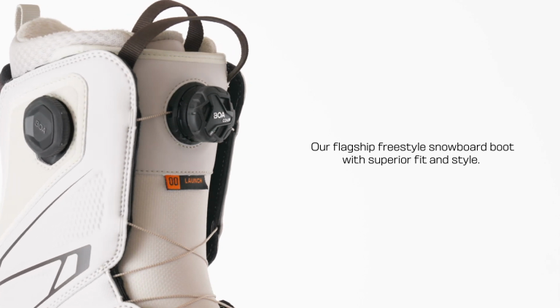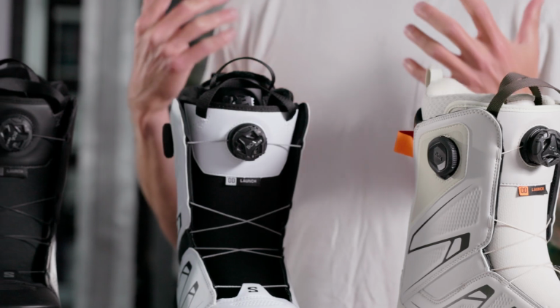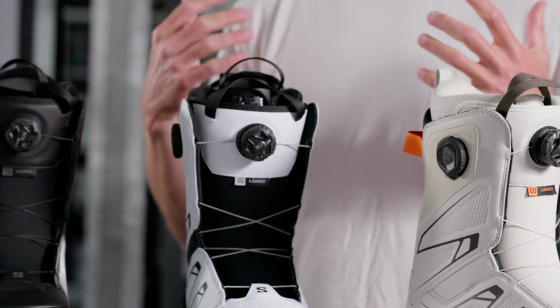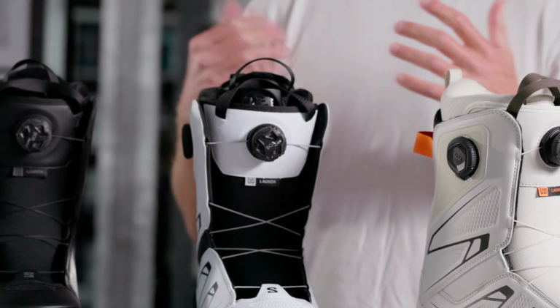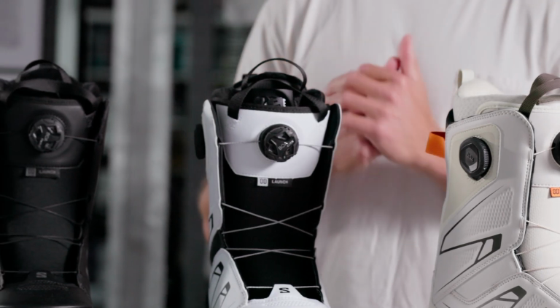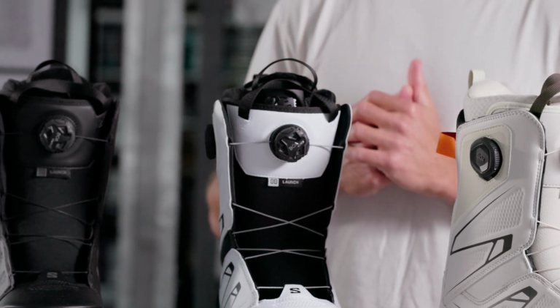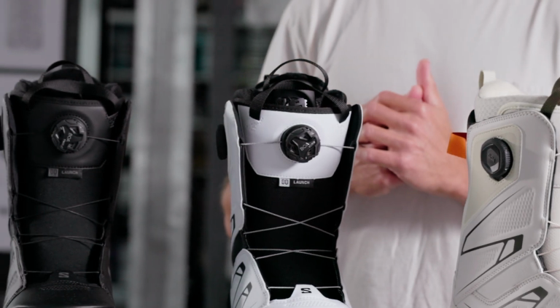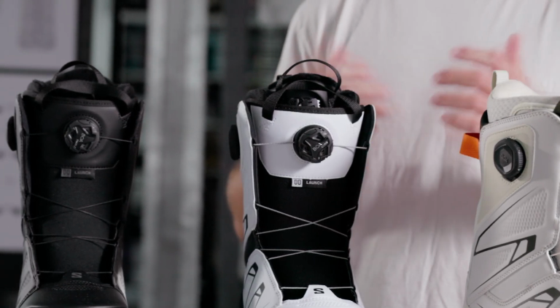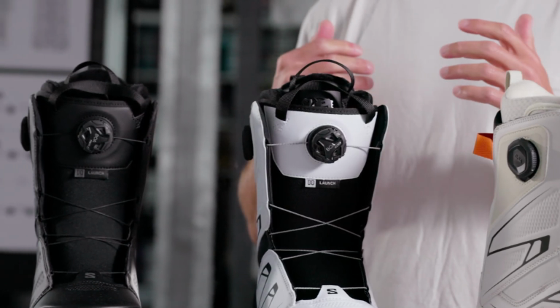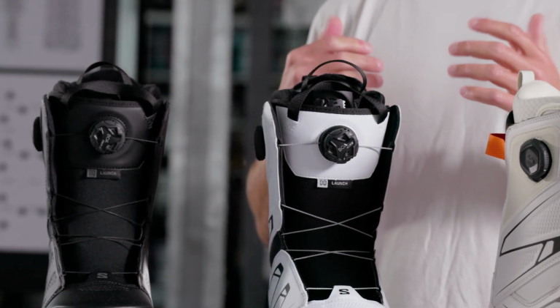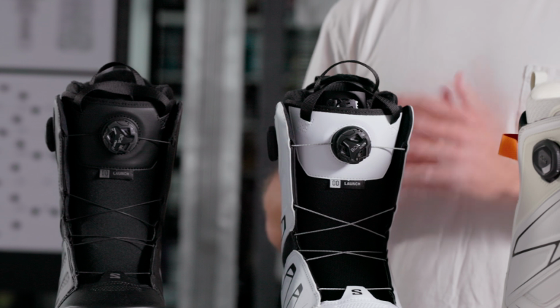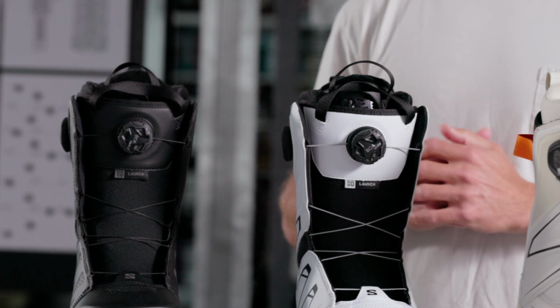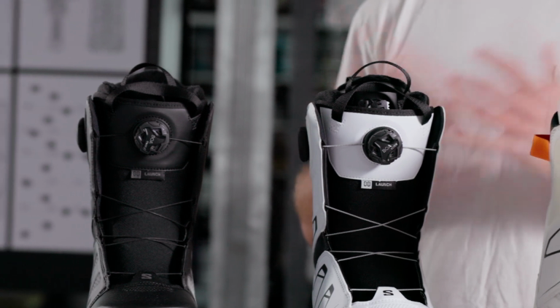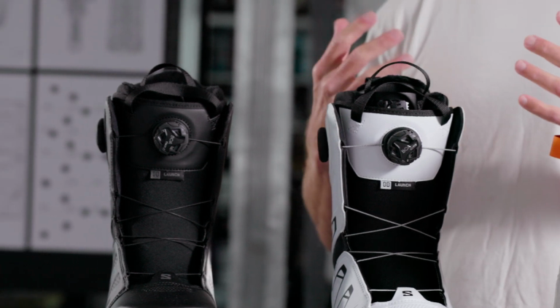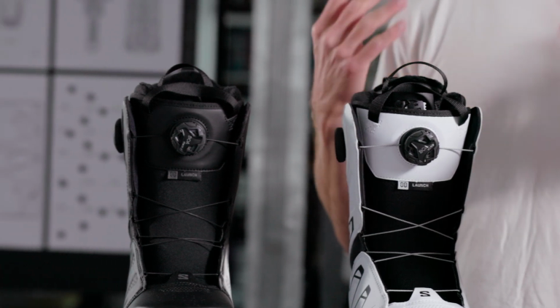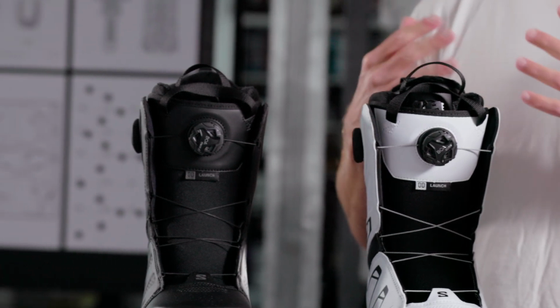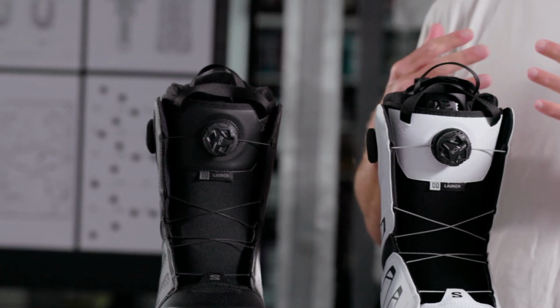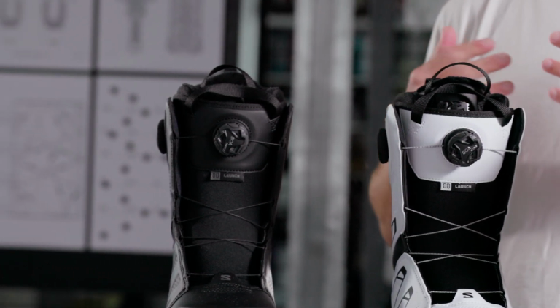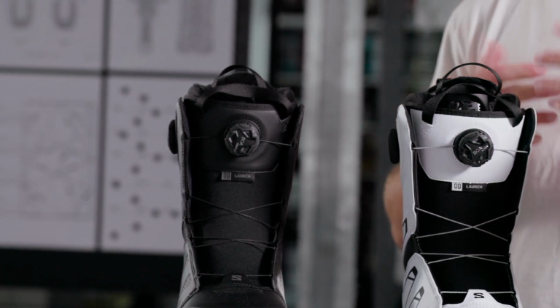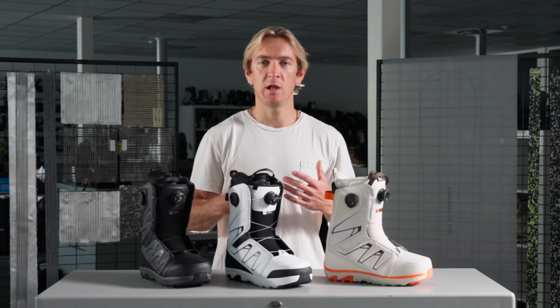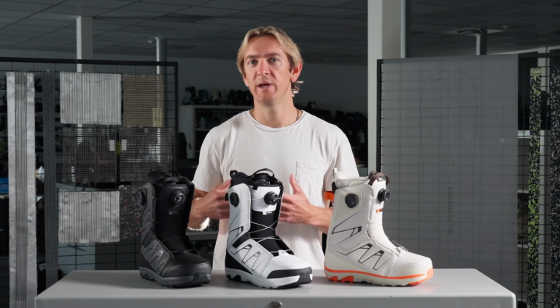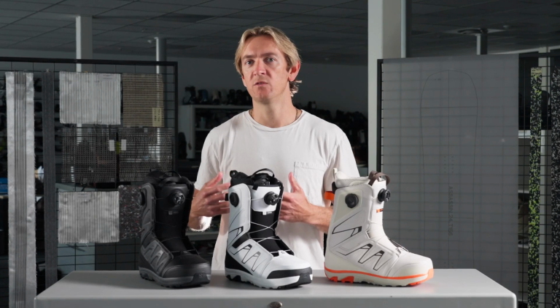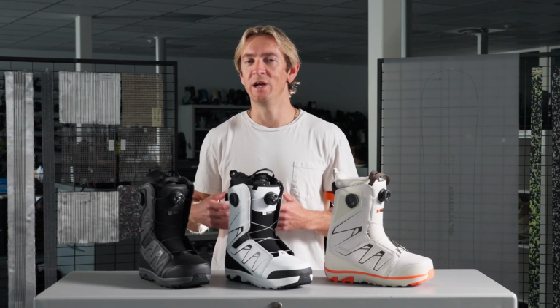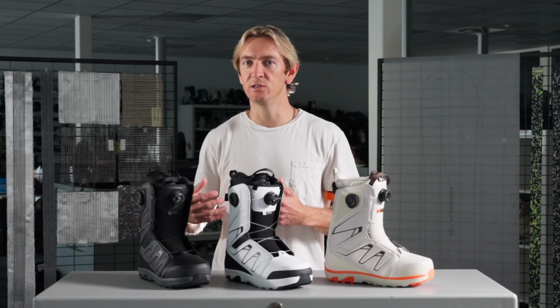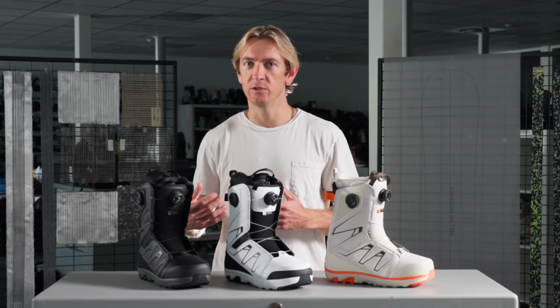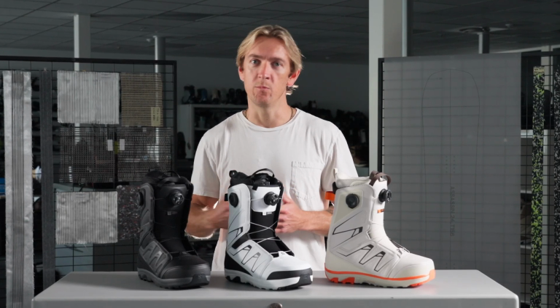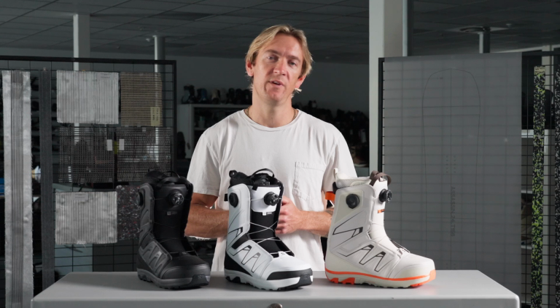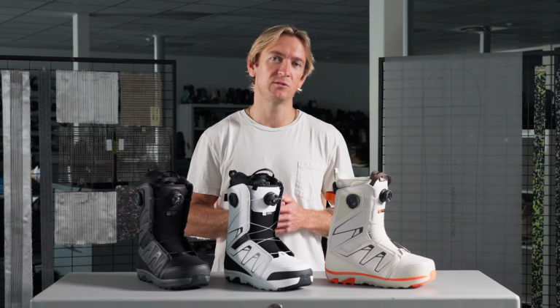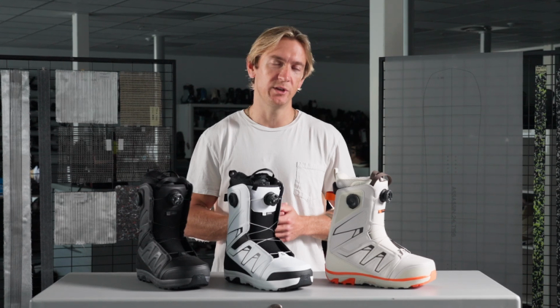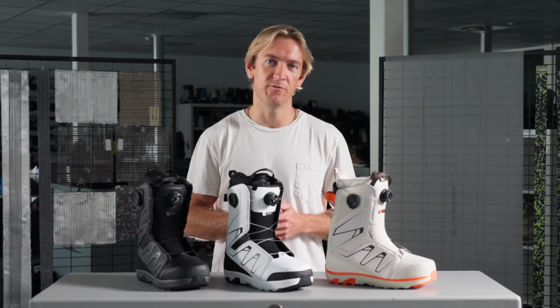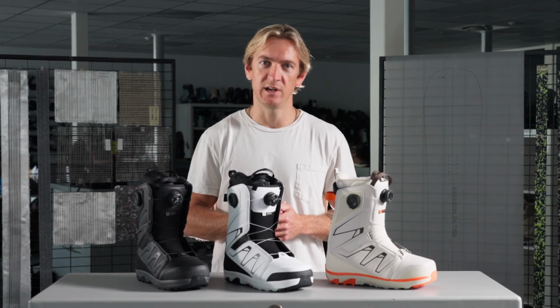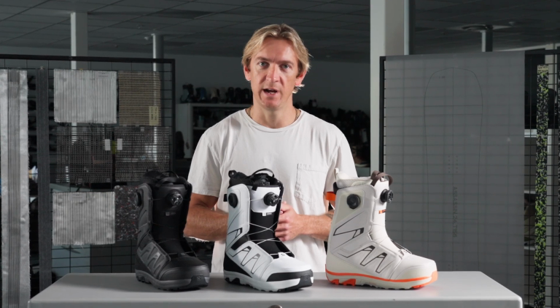The softer flex throughout the upper gives this boot a very progressive feeling for those beginner and intermediate riders, while also making this boot an ideal choice for more advanced street and freestyle riding.